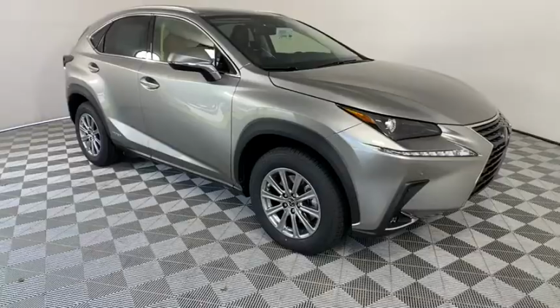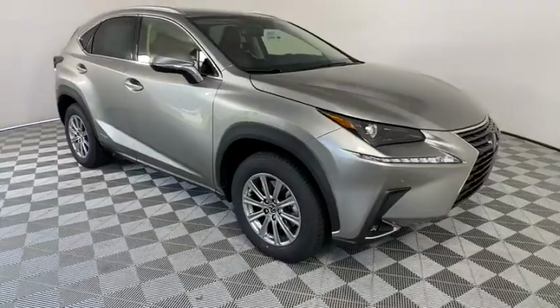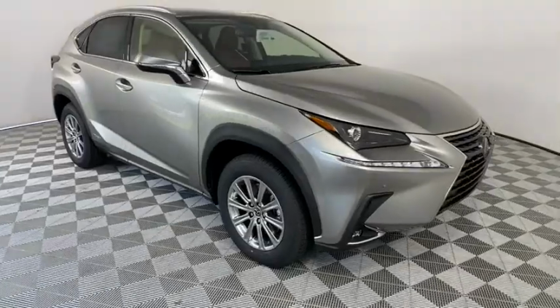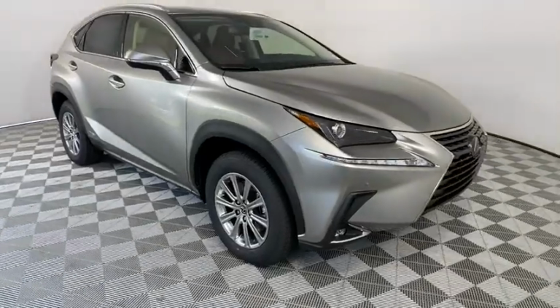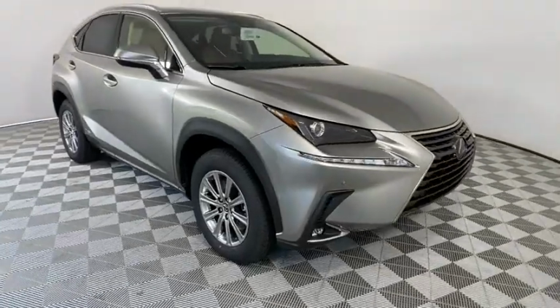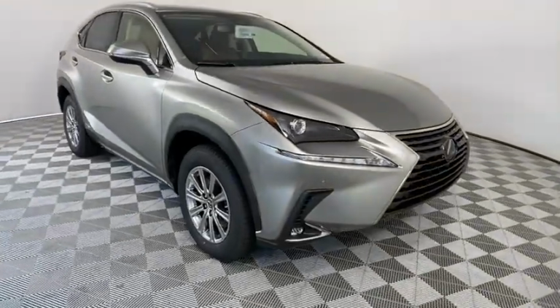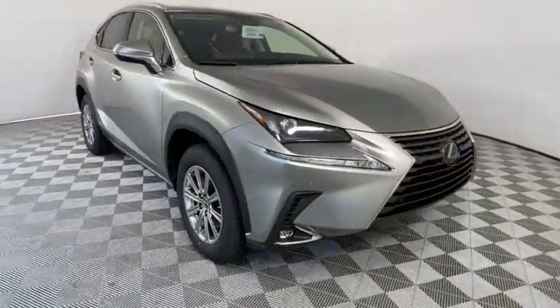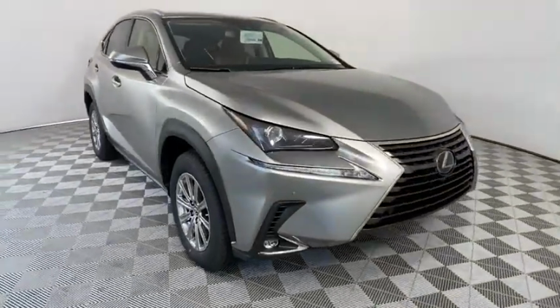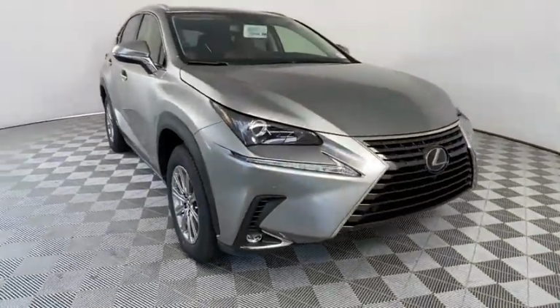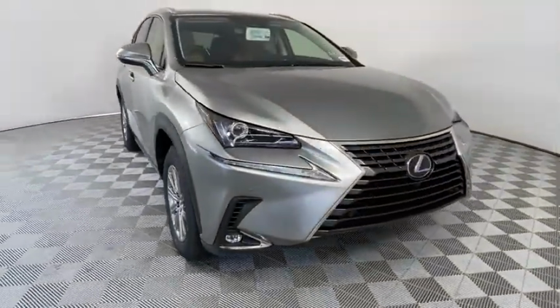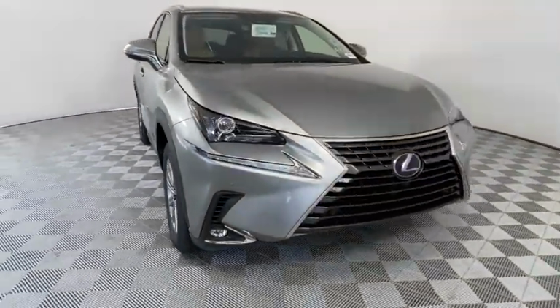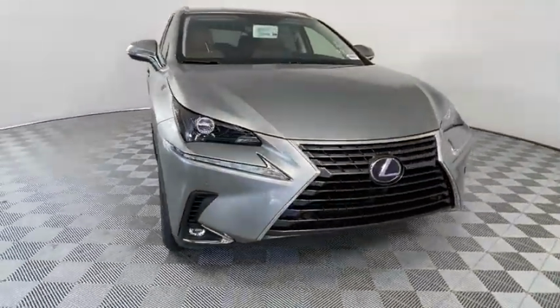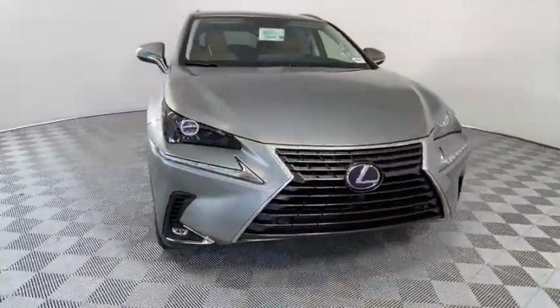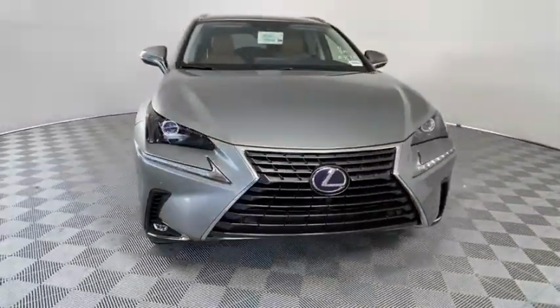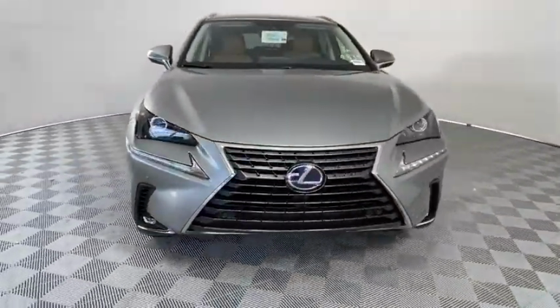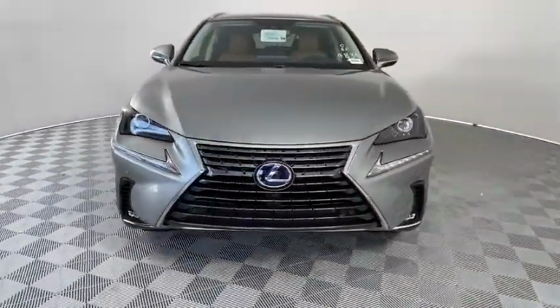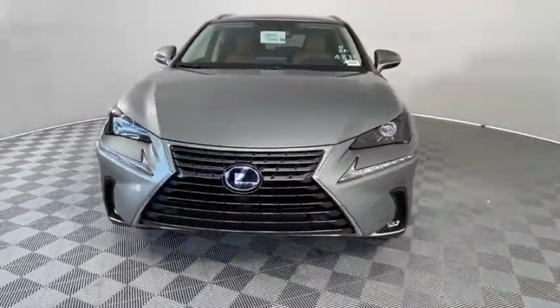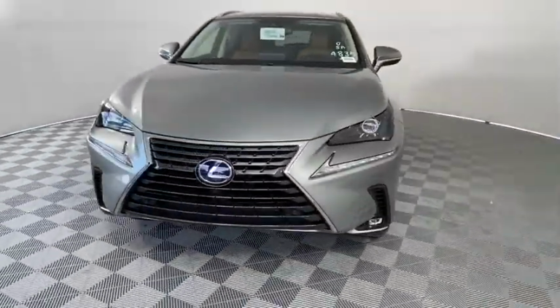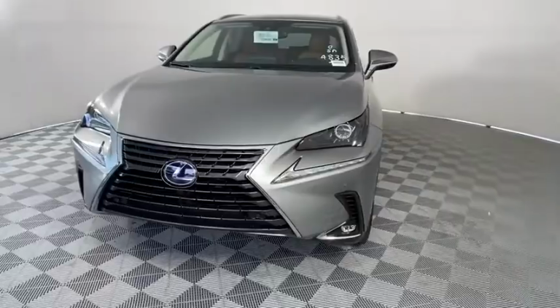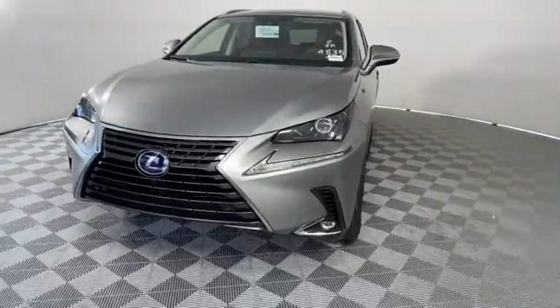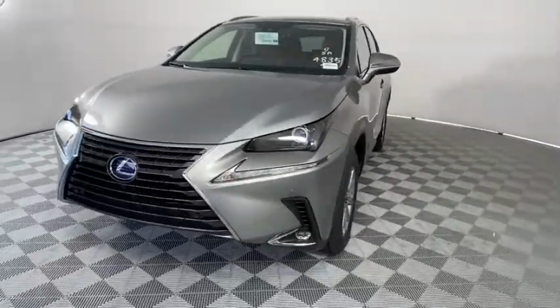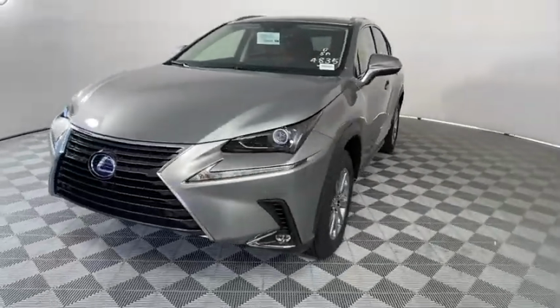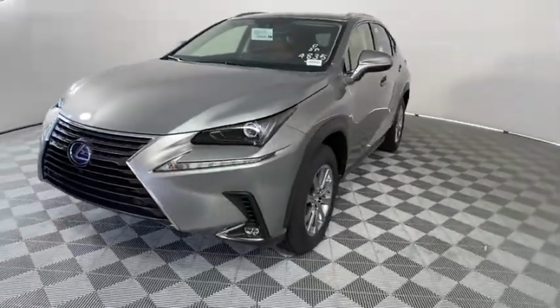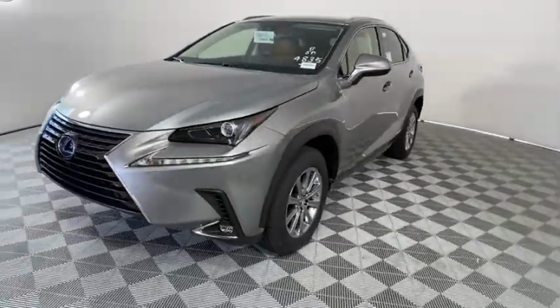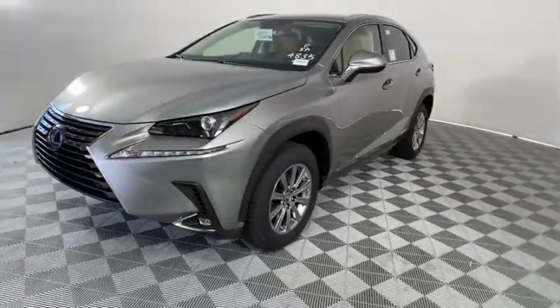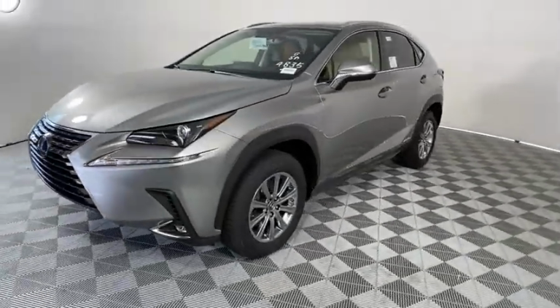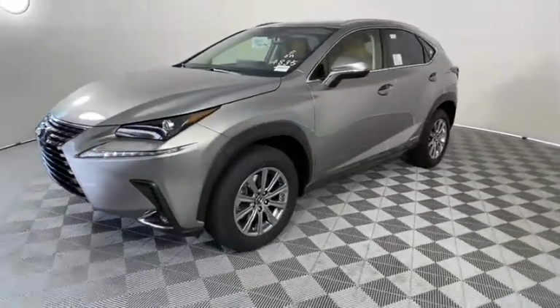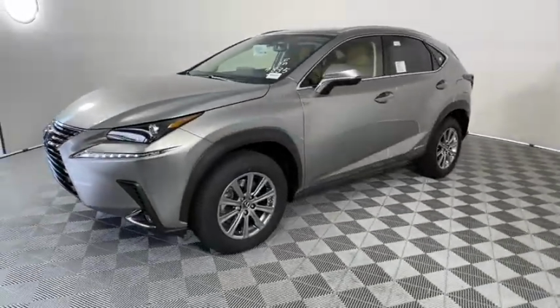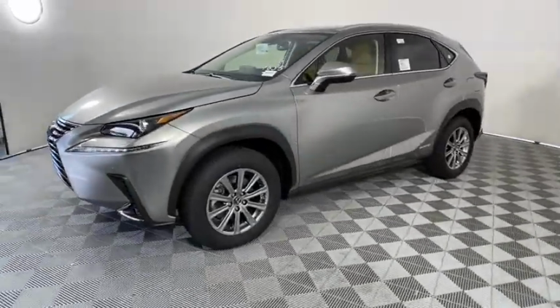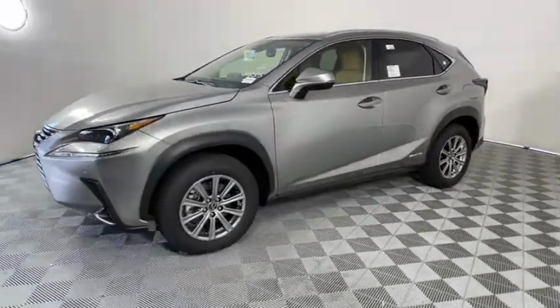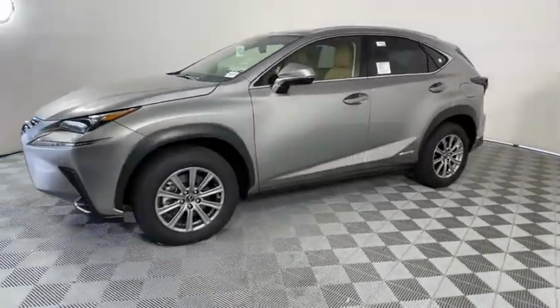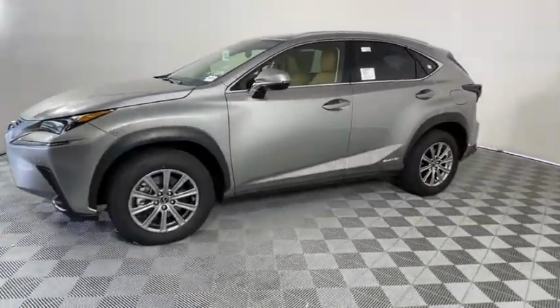Take a ride in the 2020 Lexus NX. The Lexus NX is sculpted to look nimble while hinting at the incredible power concentrated inside.